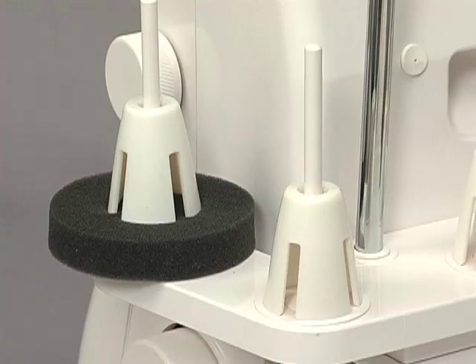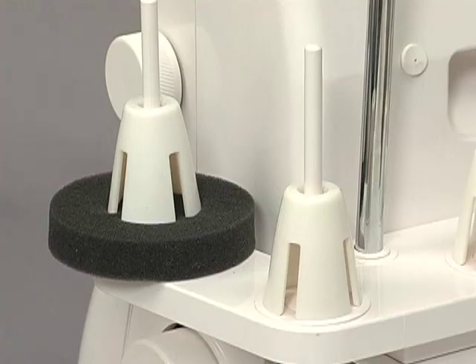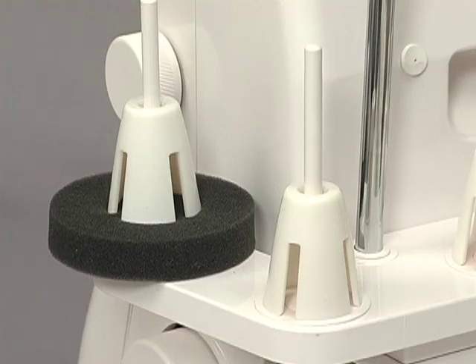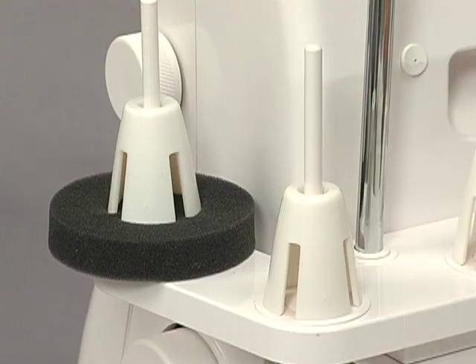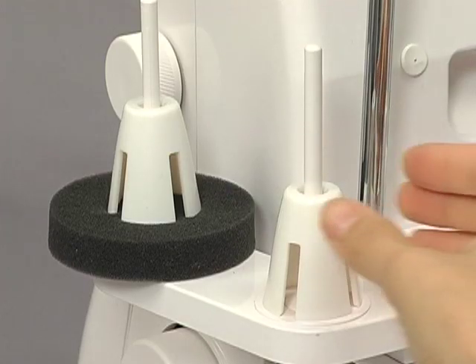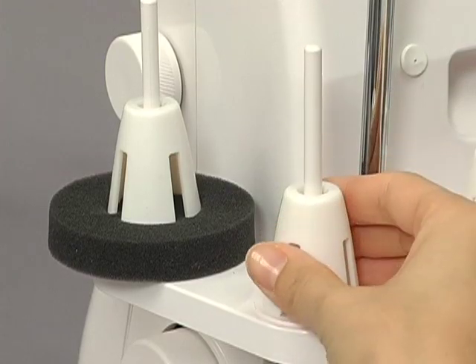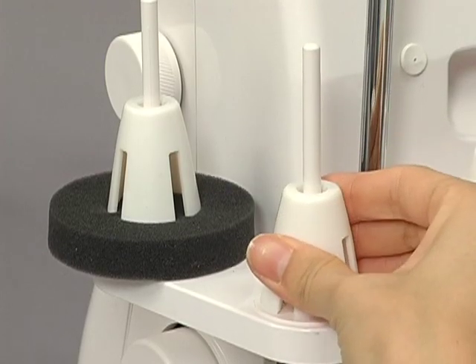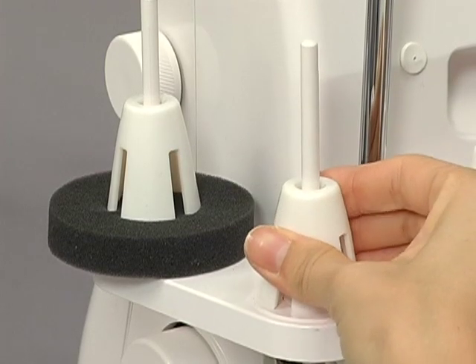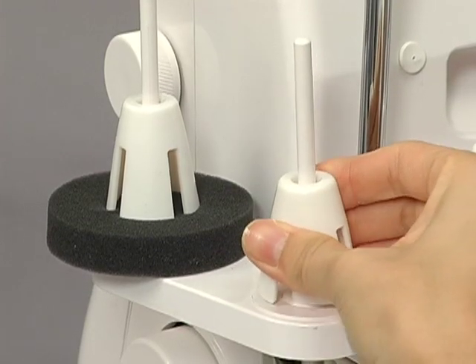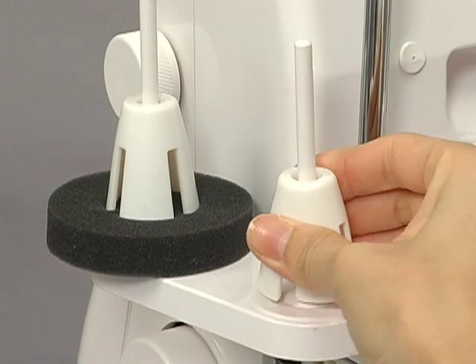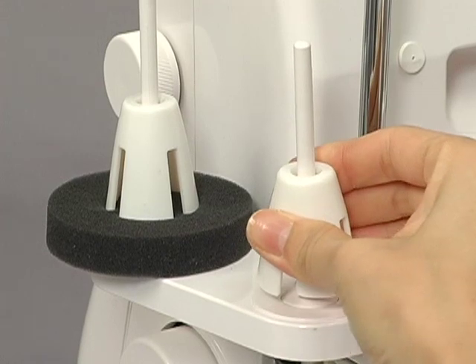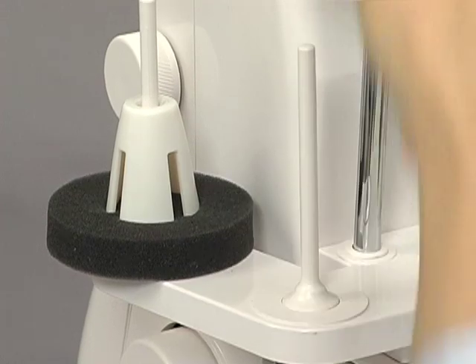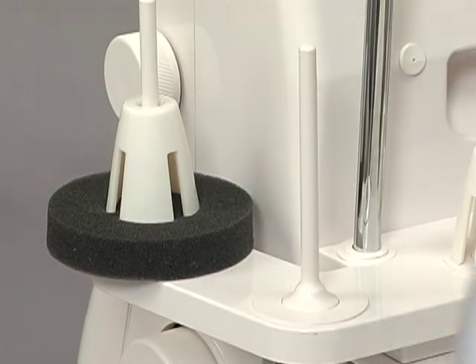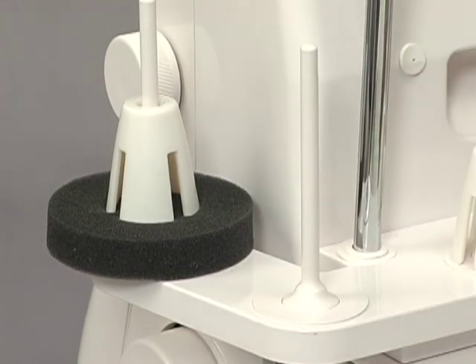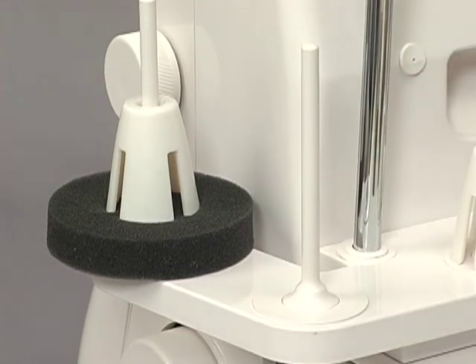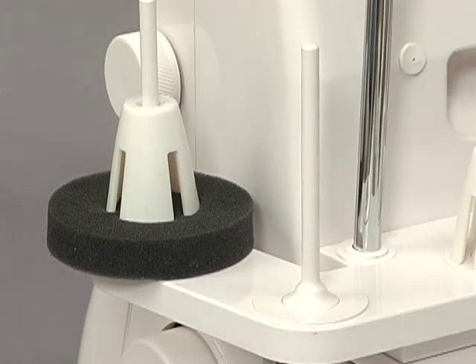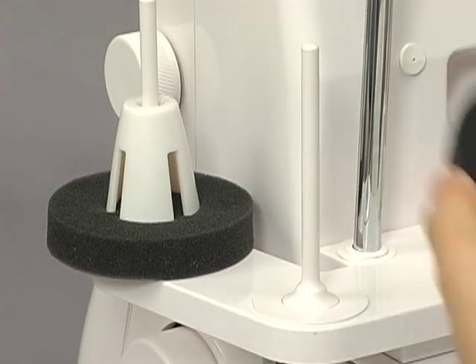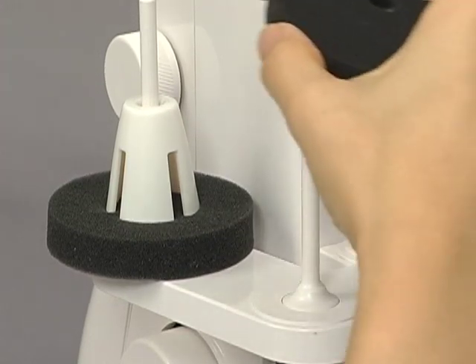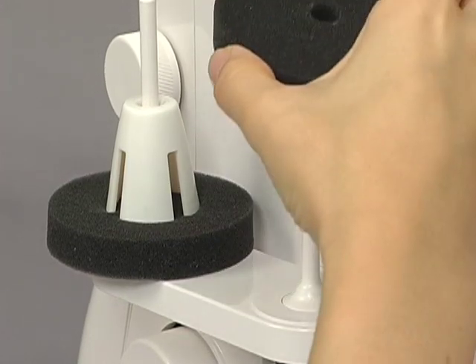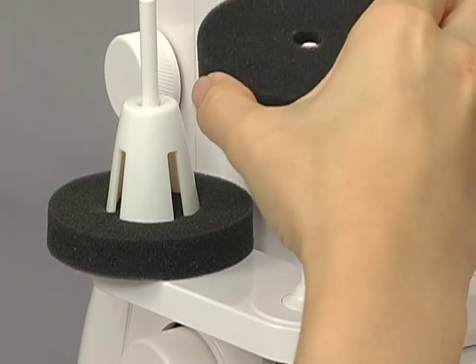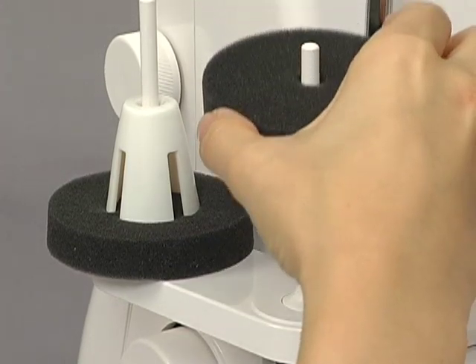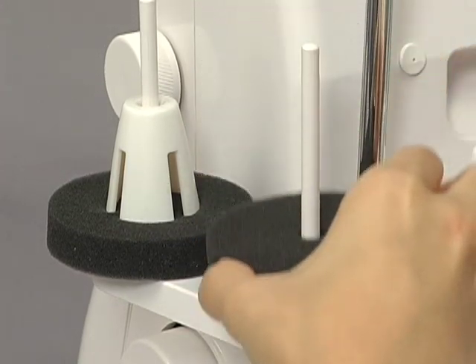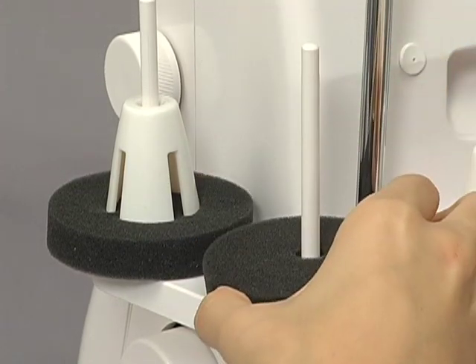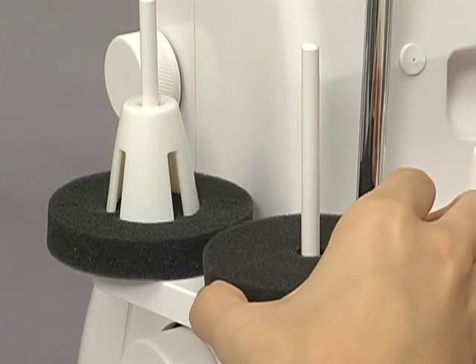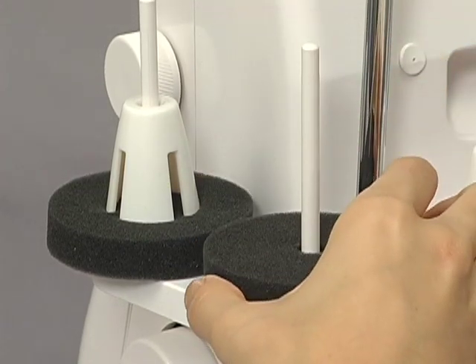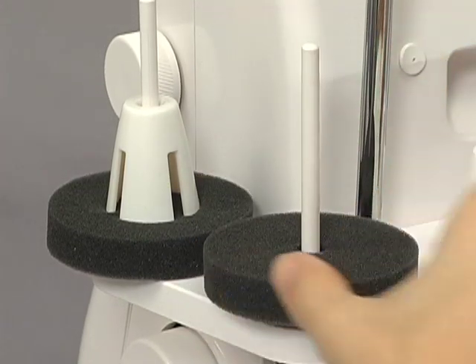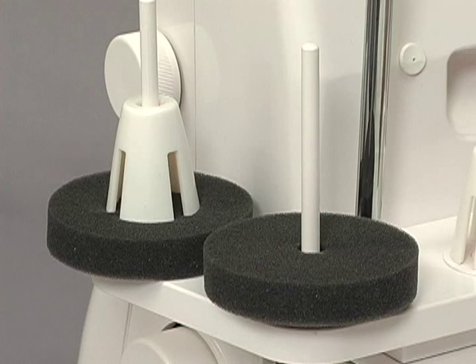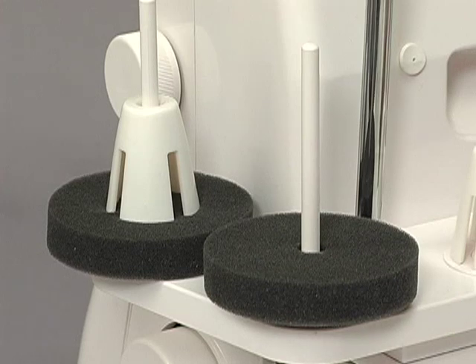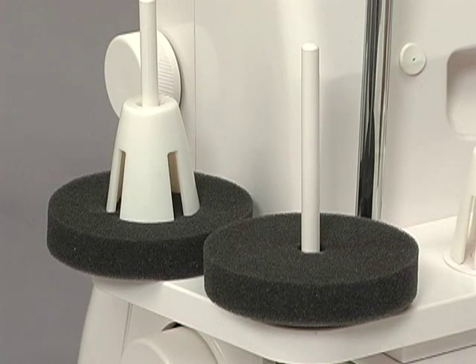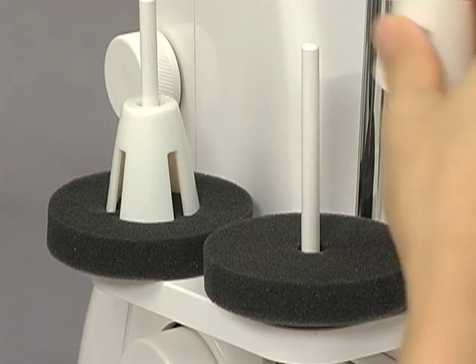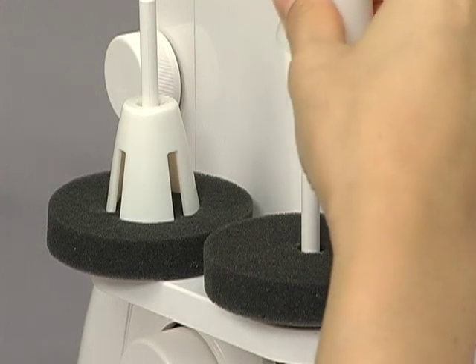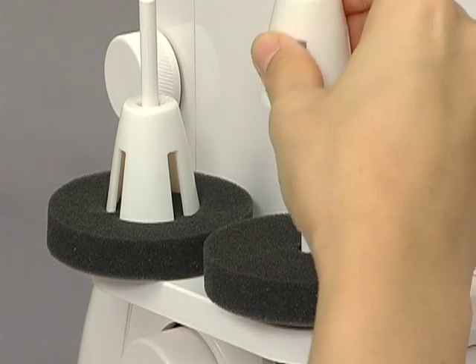Remove the spool holders. Place the foam pad on the spool pin and then return the spool holder.